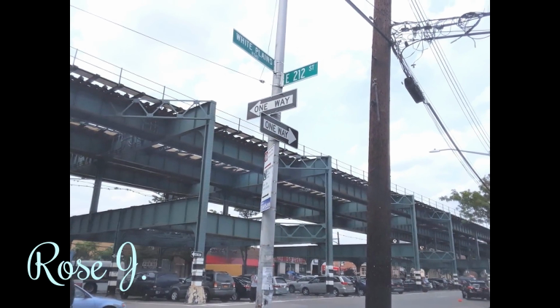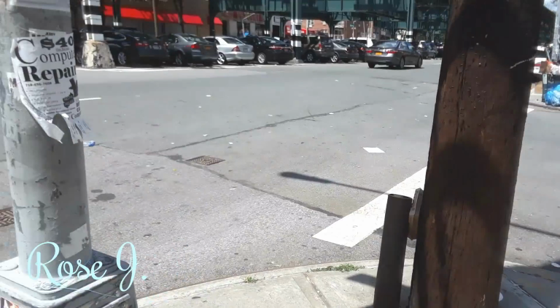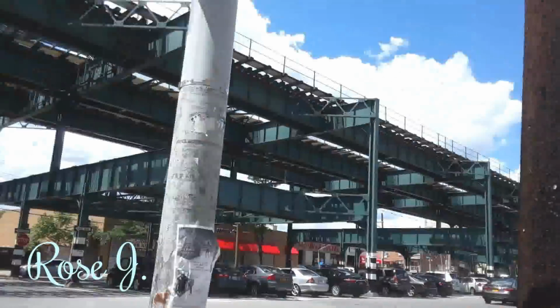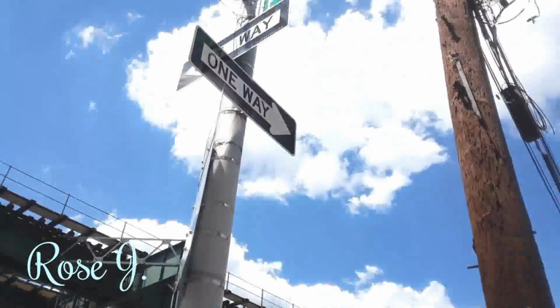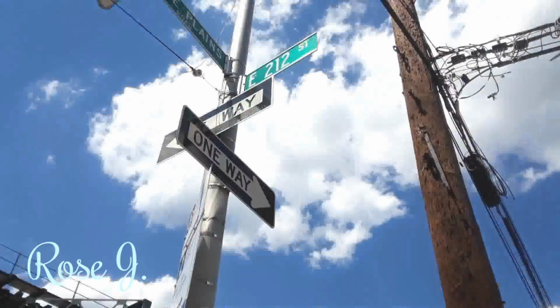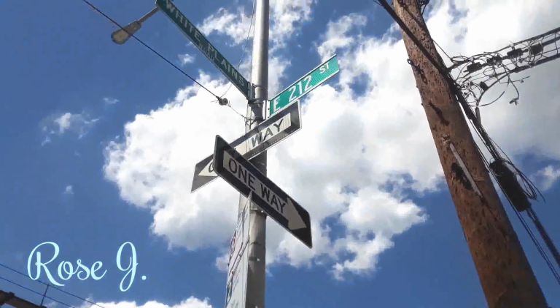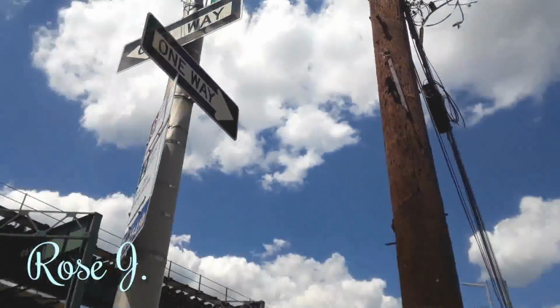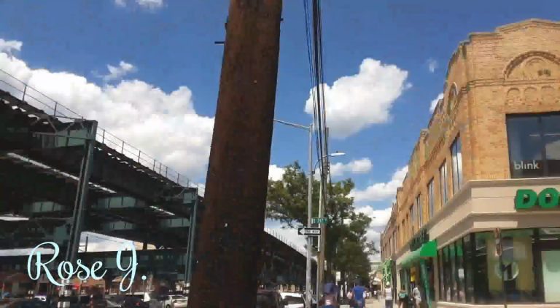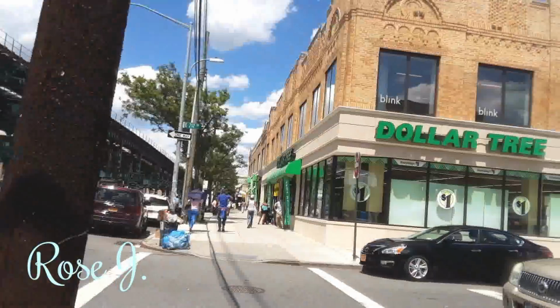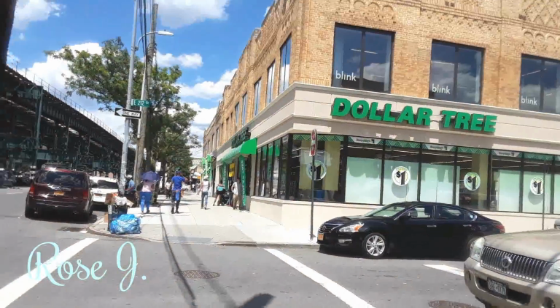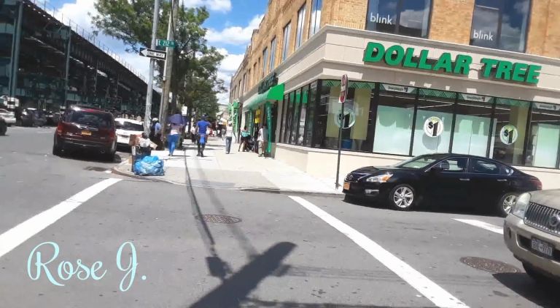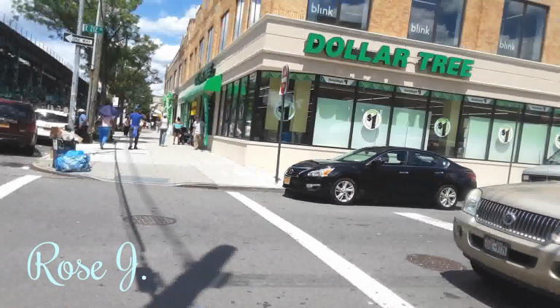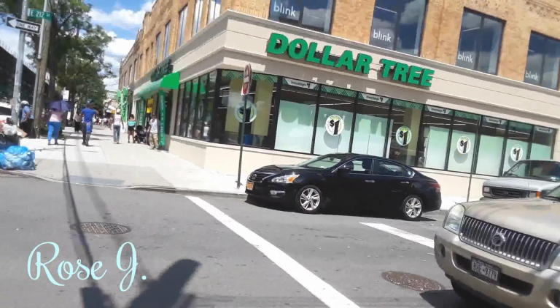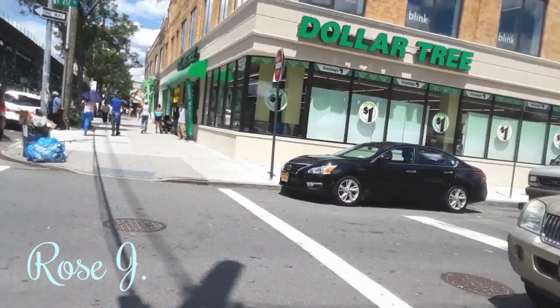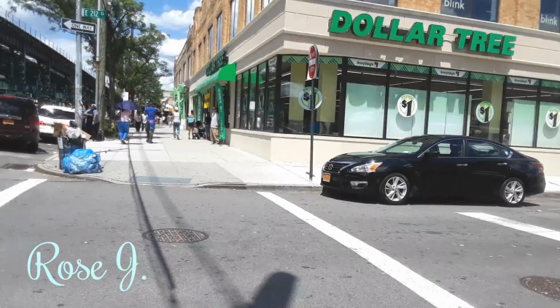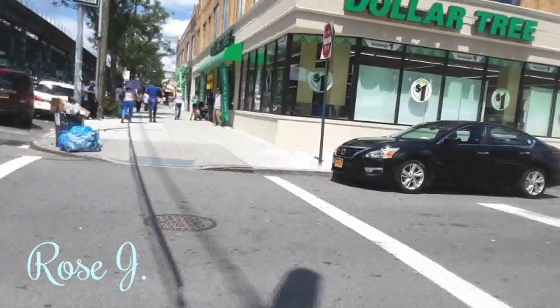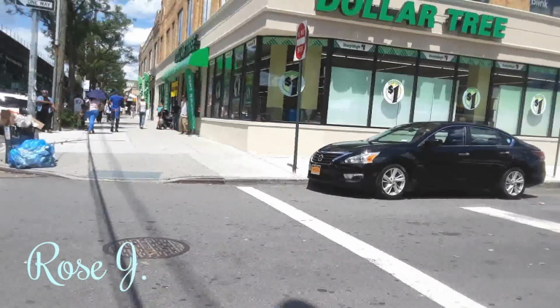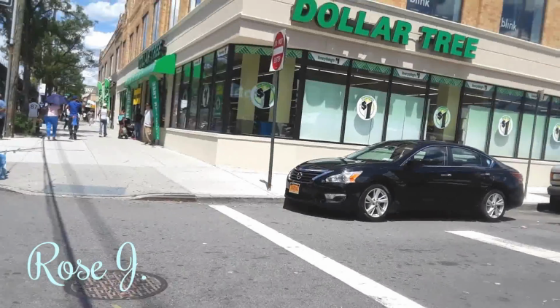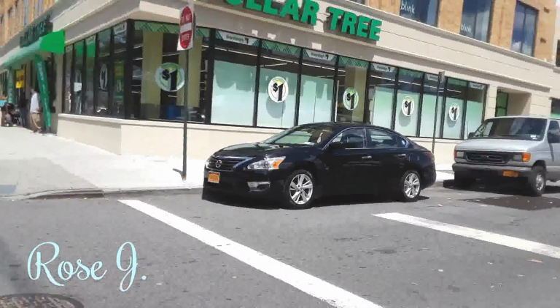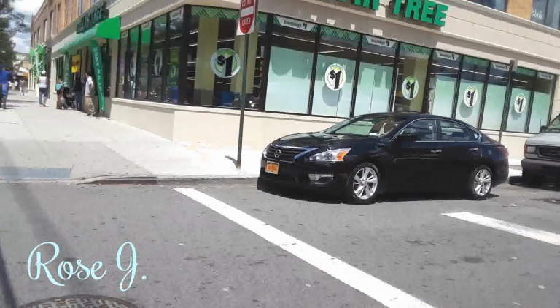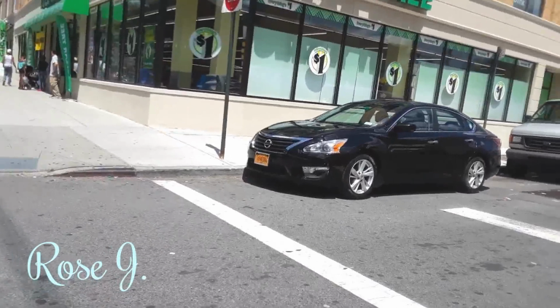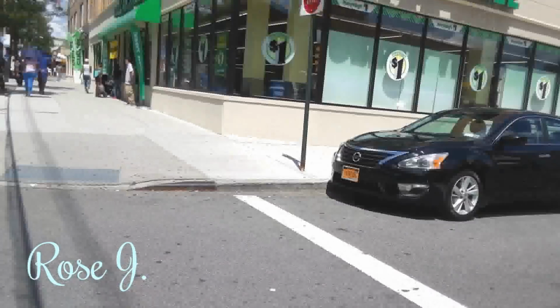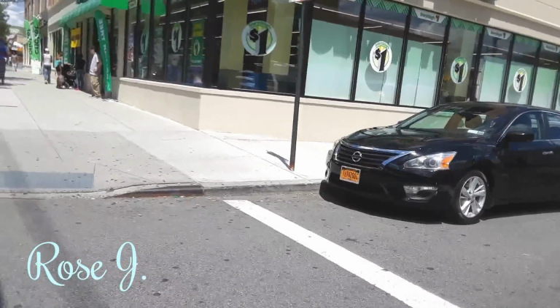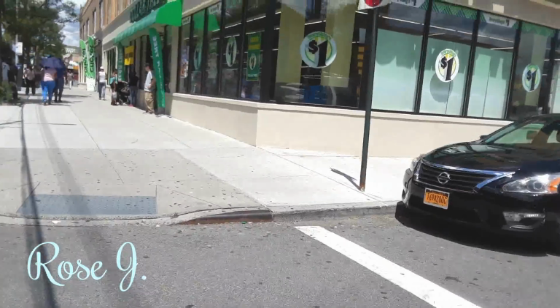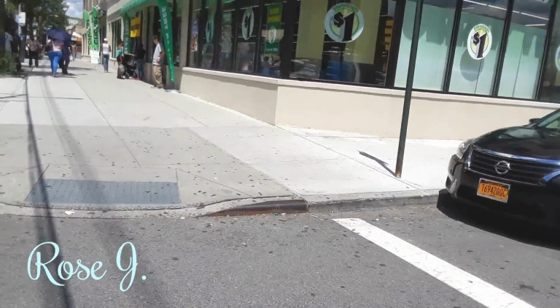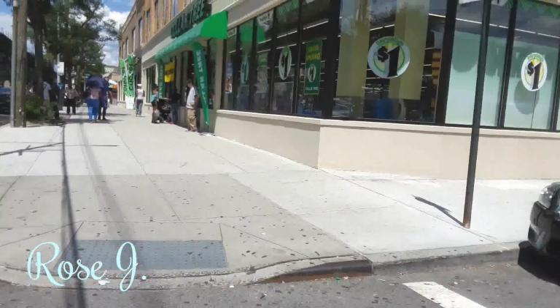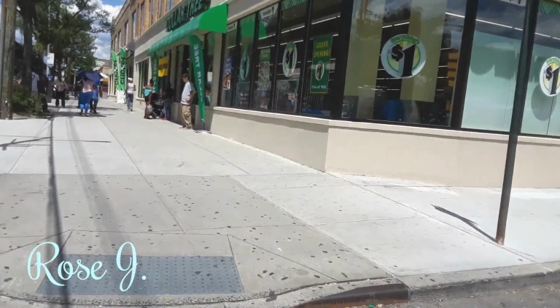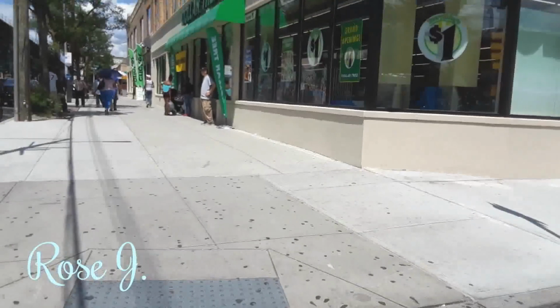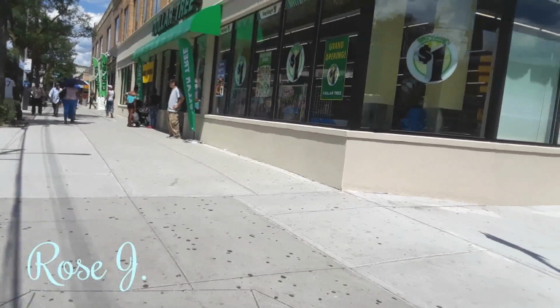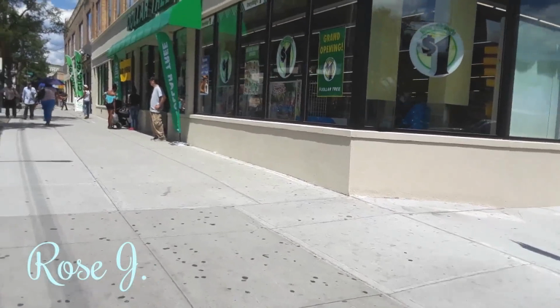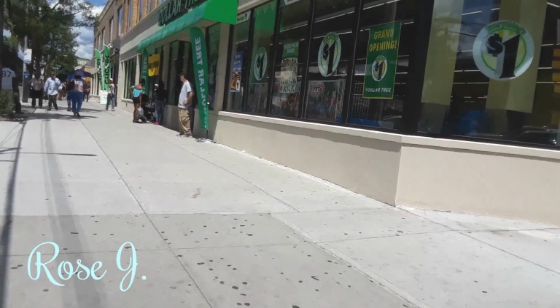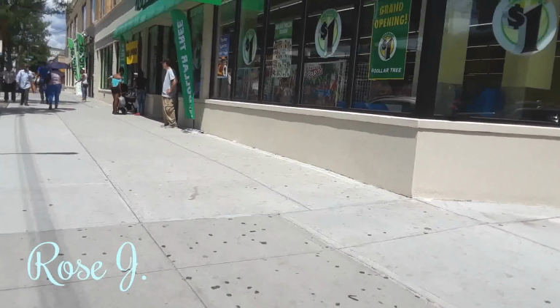On the corner of East 212th Street, they opened up a new Dollar Tree. Oh my goodness, check this out. They're popping up everywhere now.